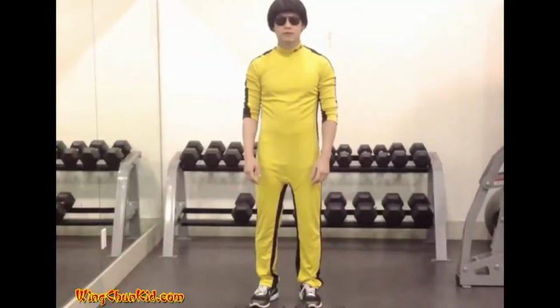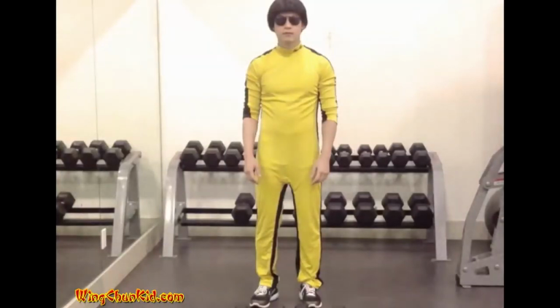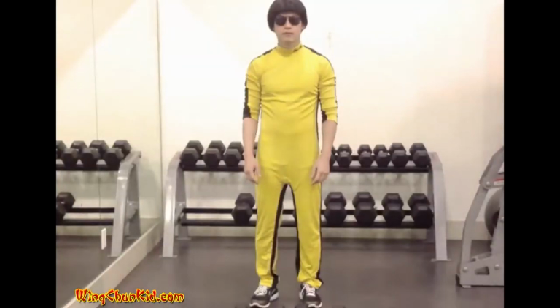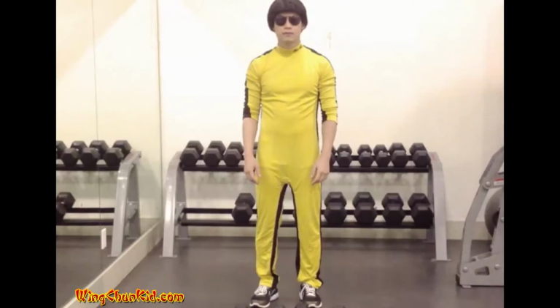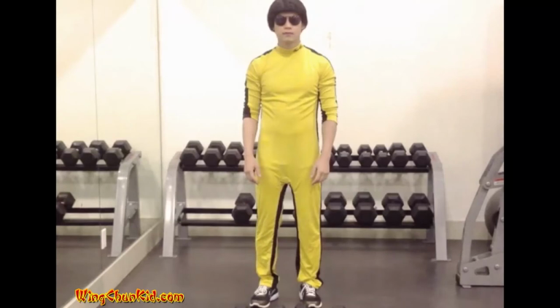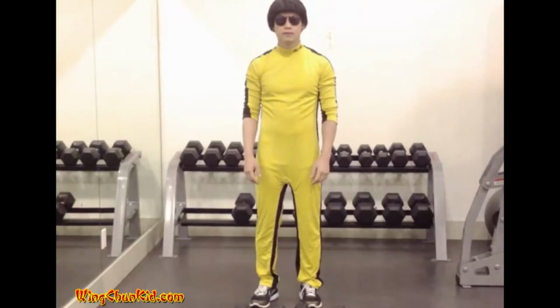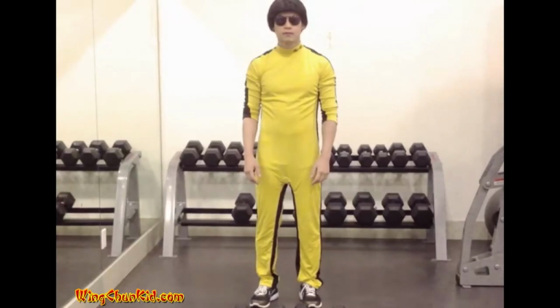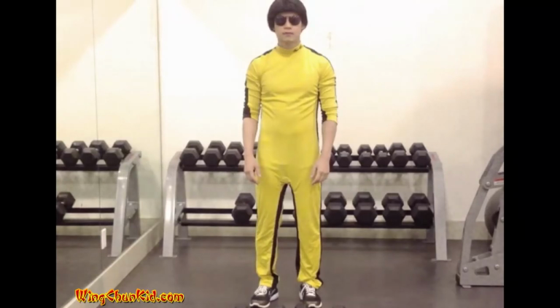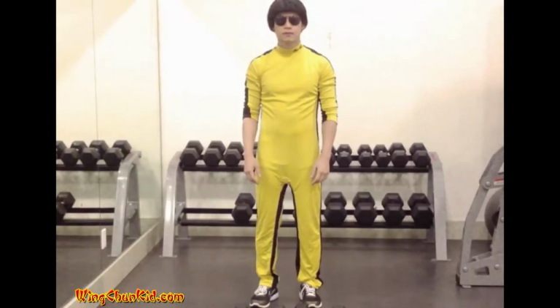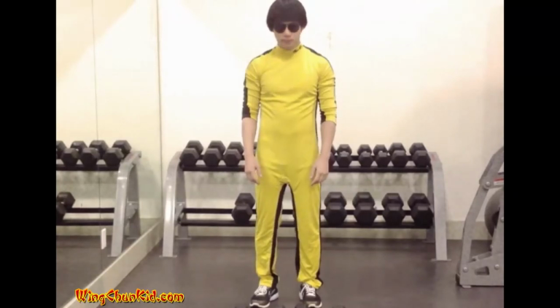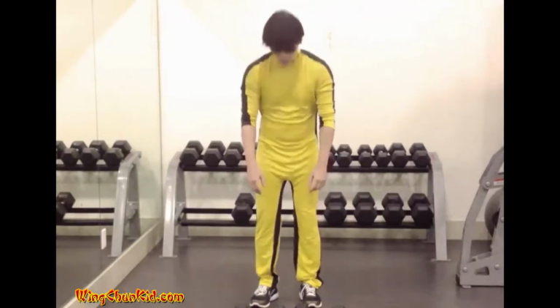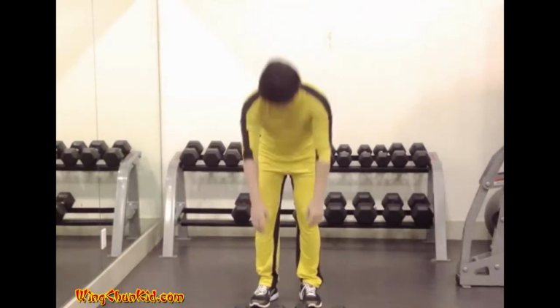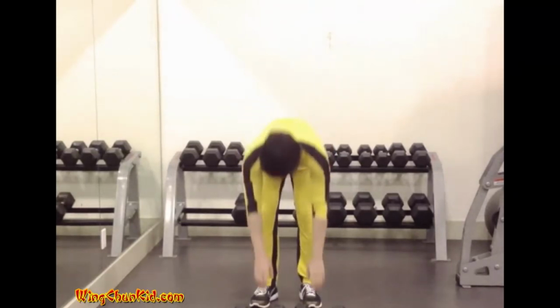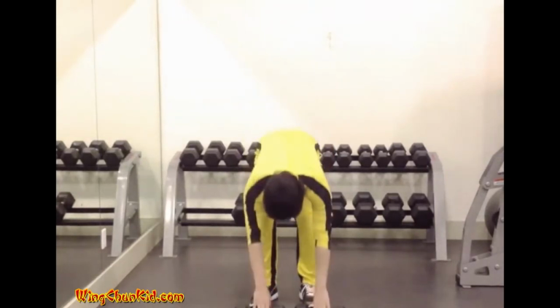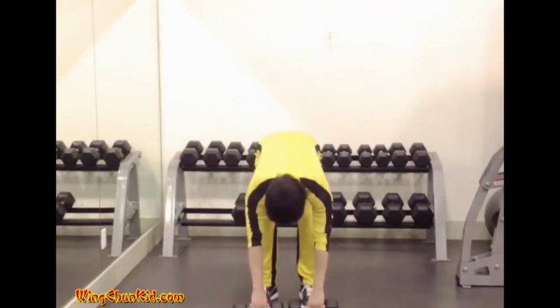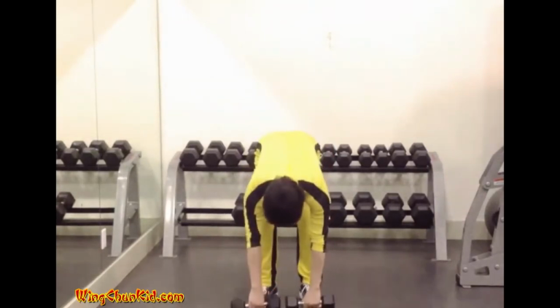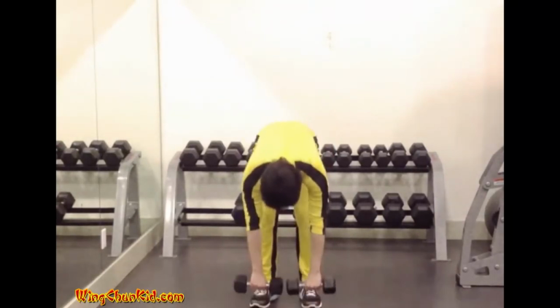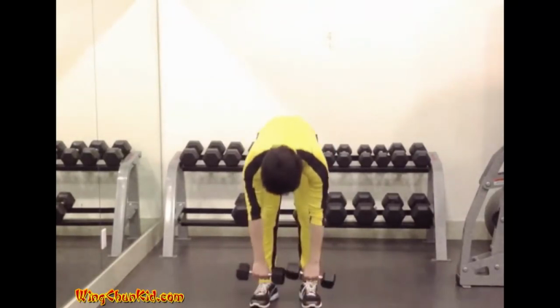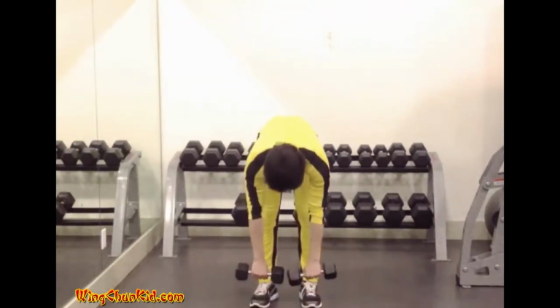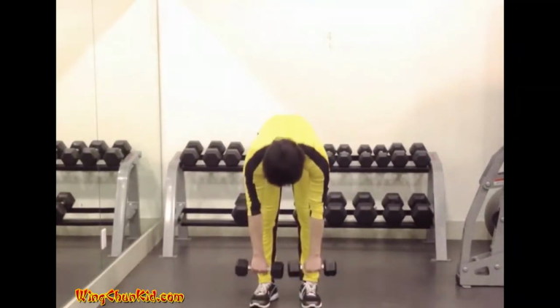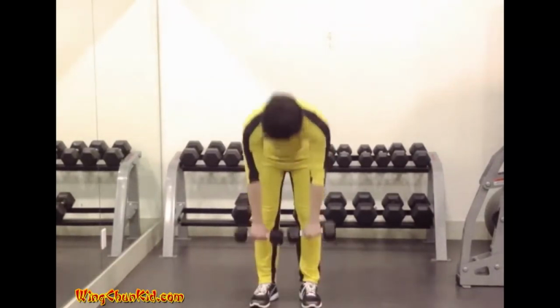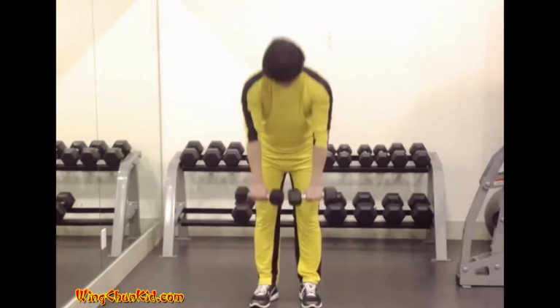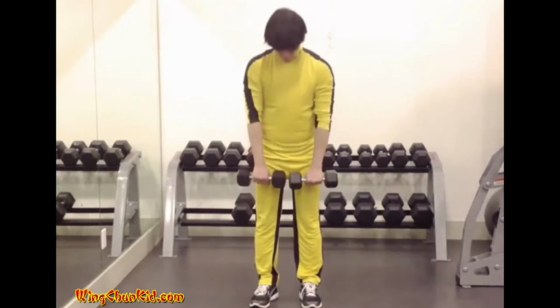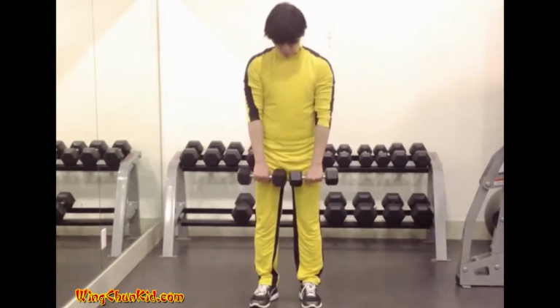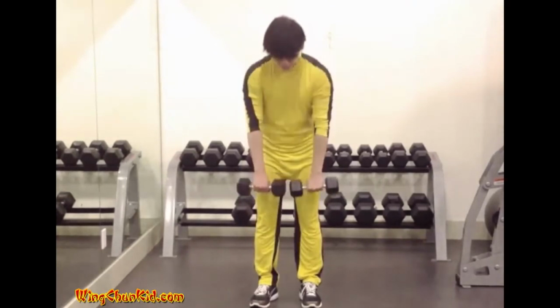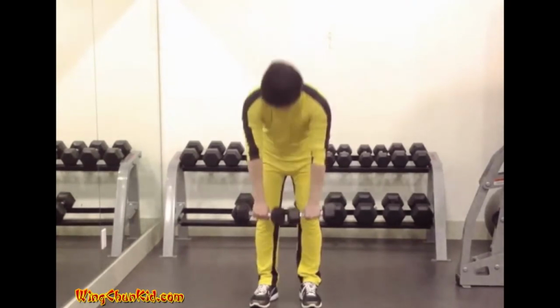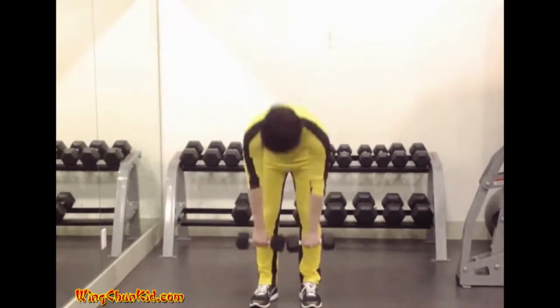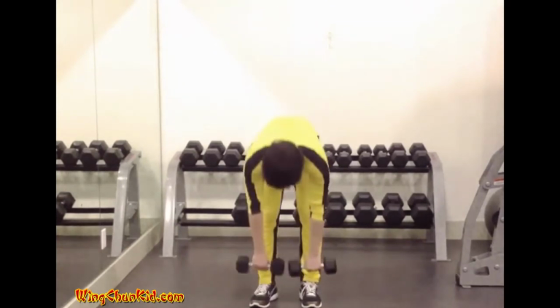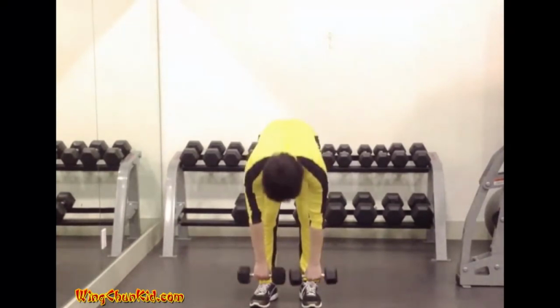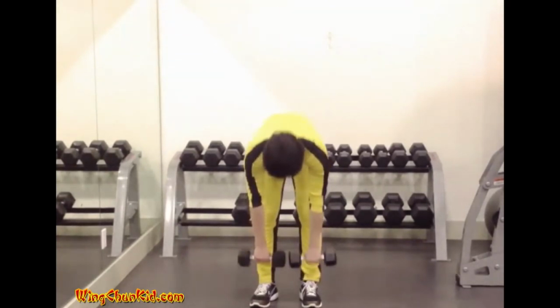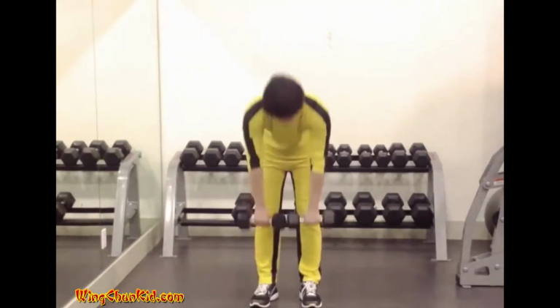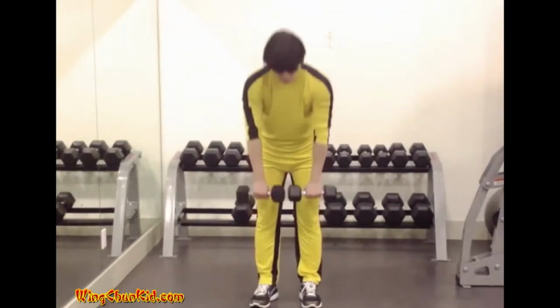Stiff-leg deadlift. Take a firm overhand grip on two dumbbells, then raise the dumbbells until they are hanging in front of the thighs.